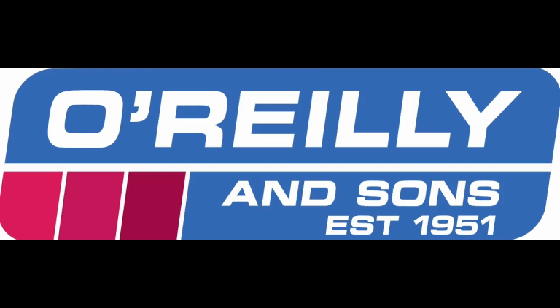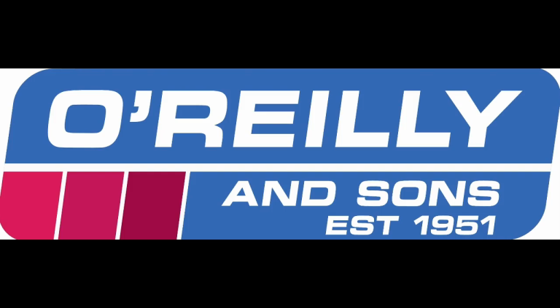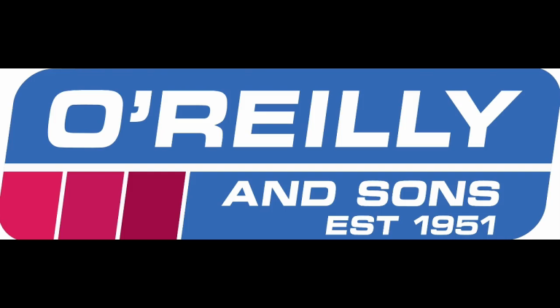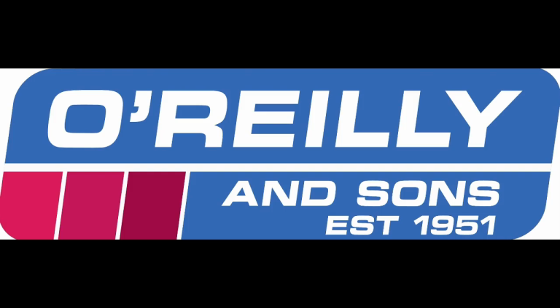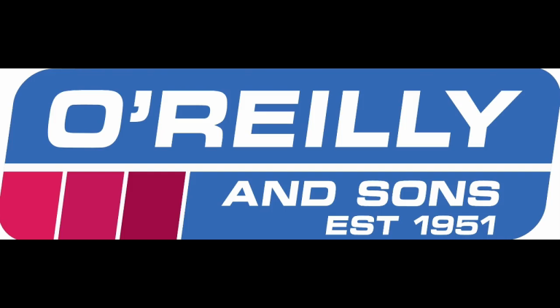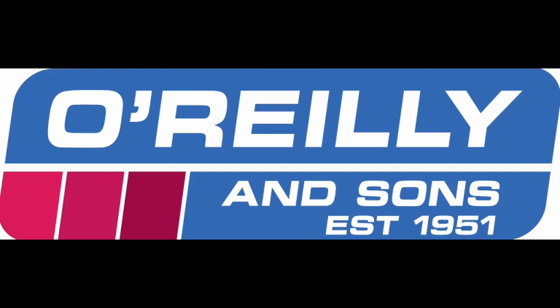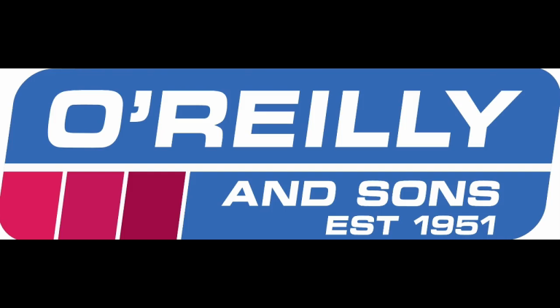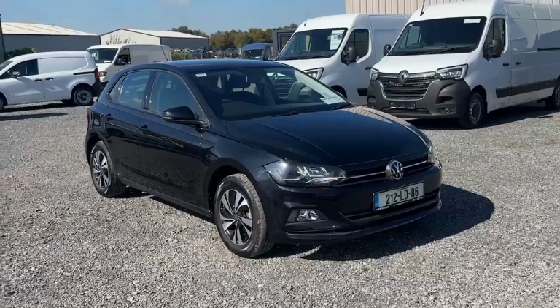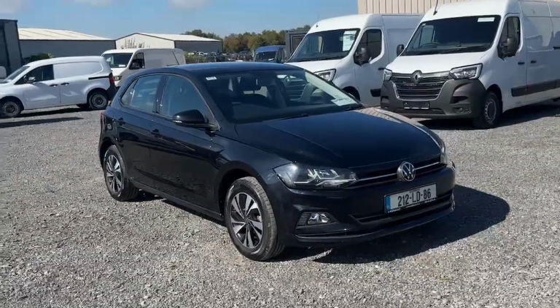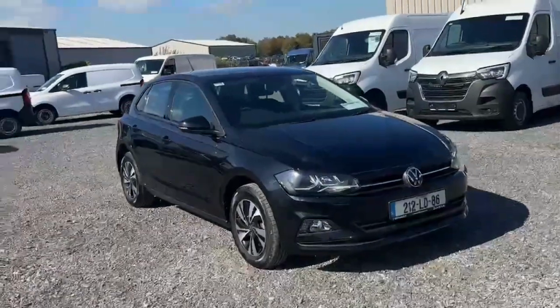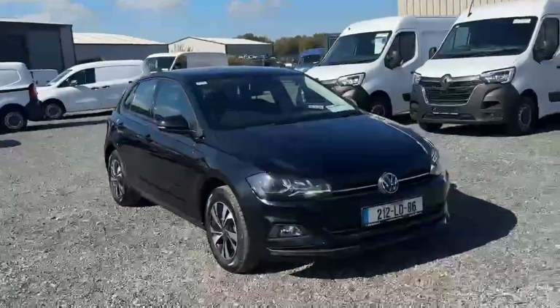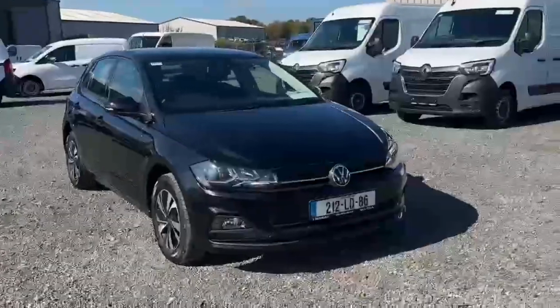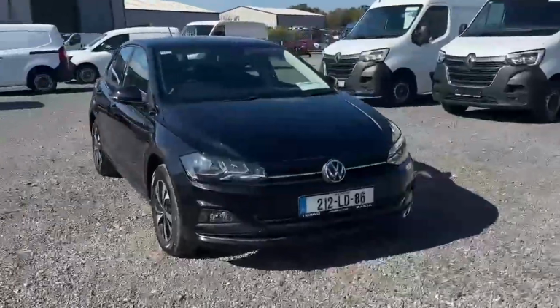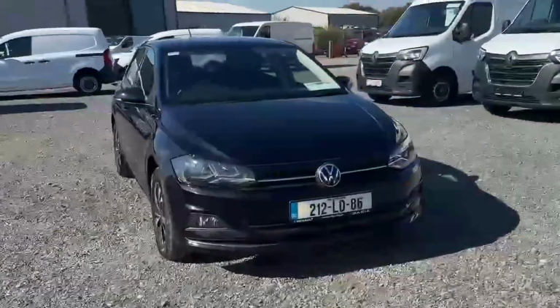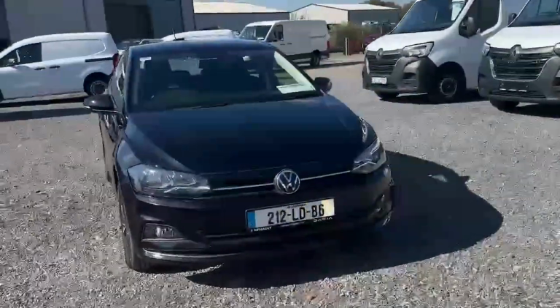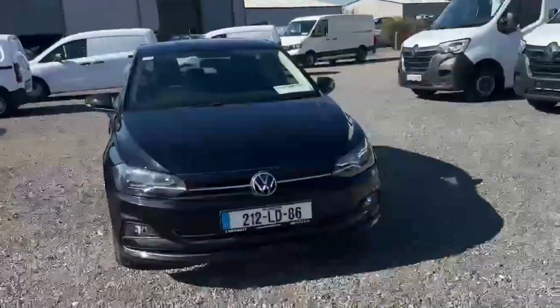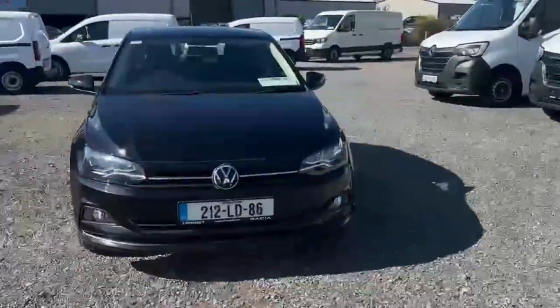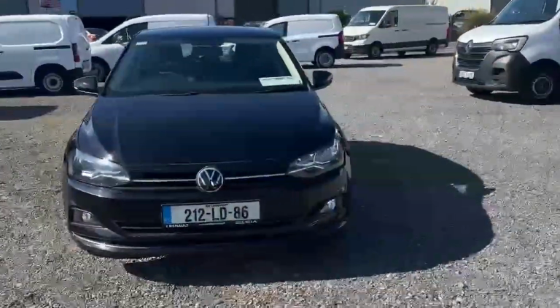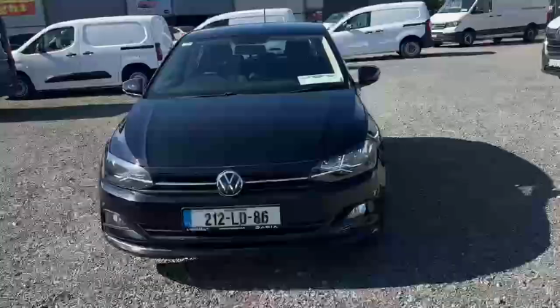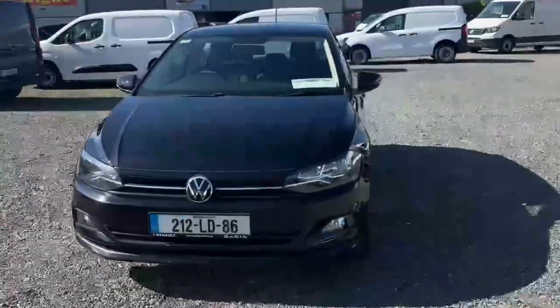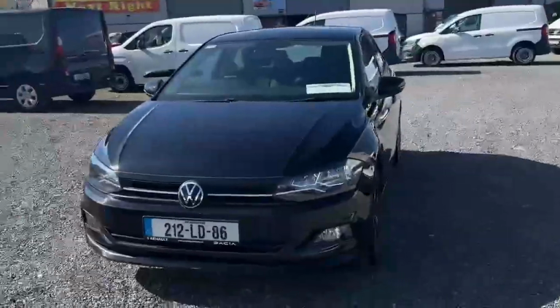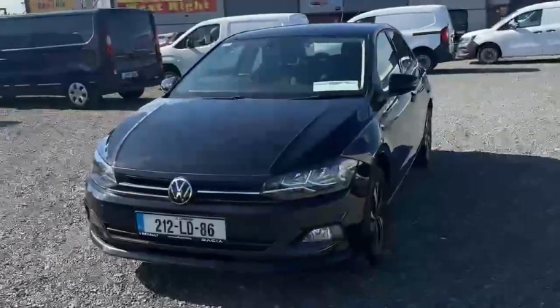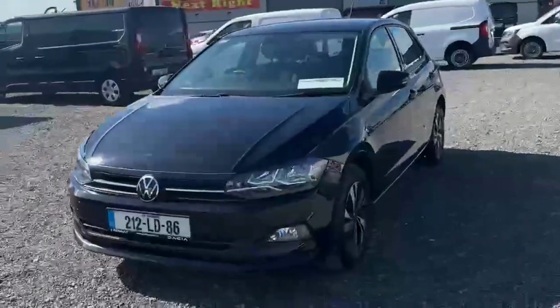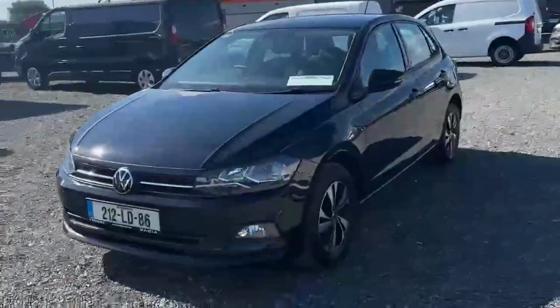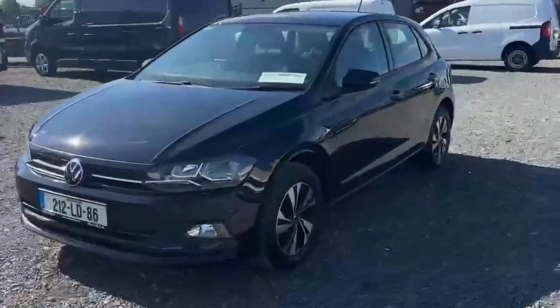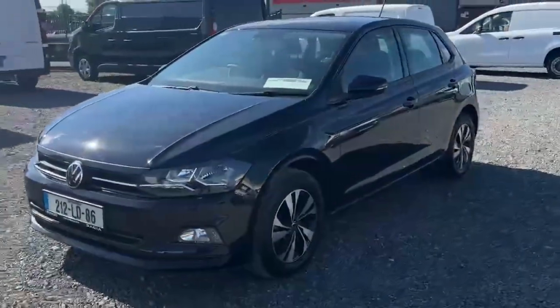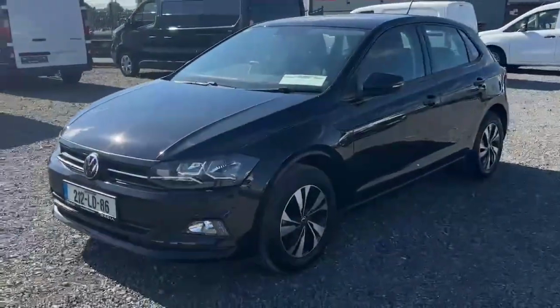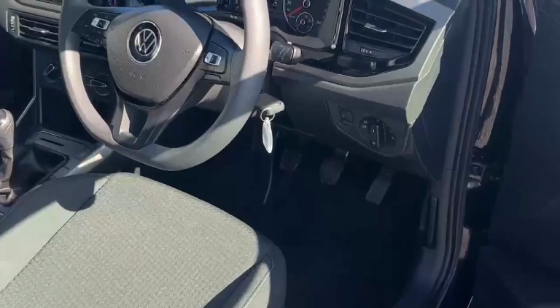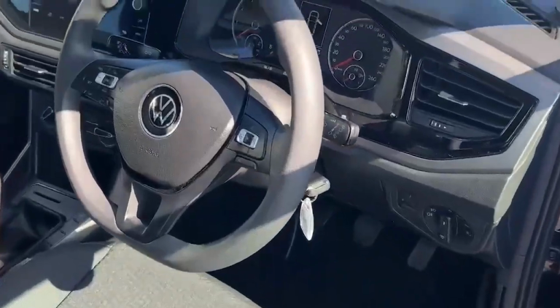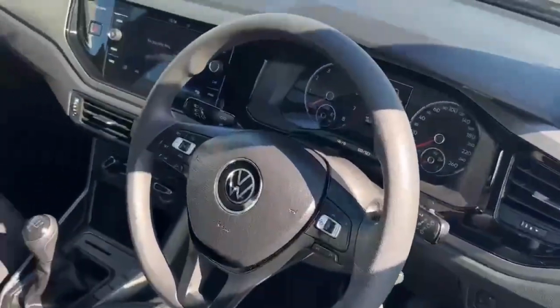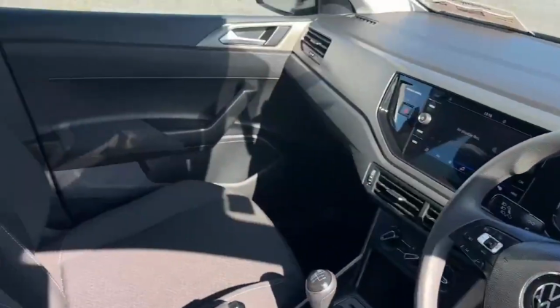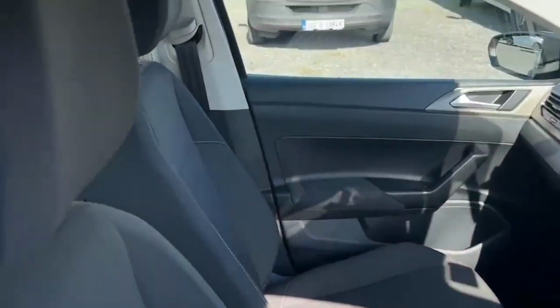Introducing the 2021 Volkswagen Polo CL 1.0 M5F with 80 horsepower in sleek black. This hatchback is packed with features like air conditioning, cruise control, Bluetooth and more for a comfortable ride.